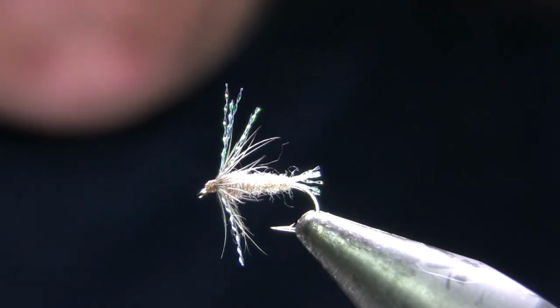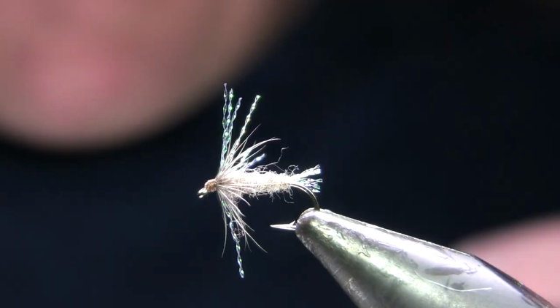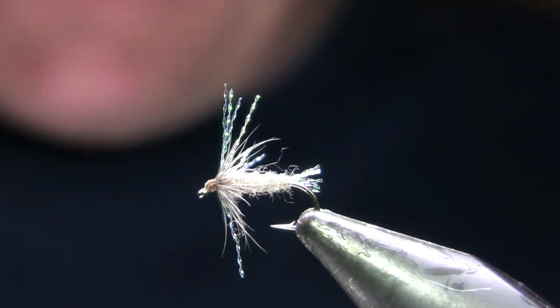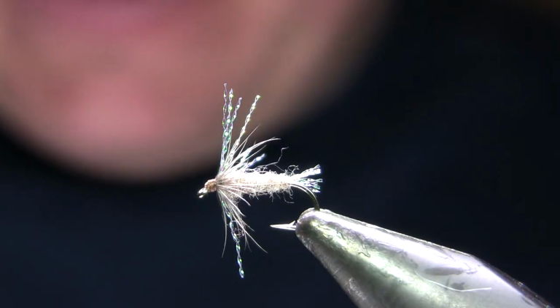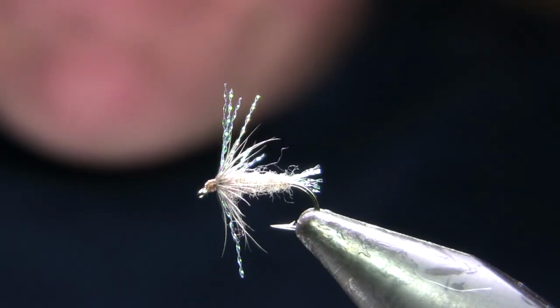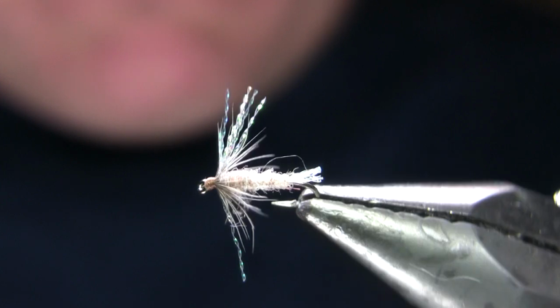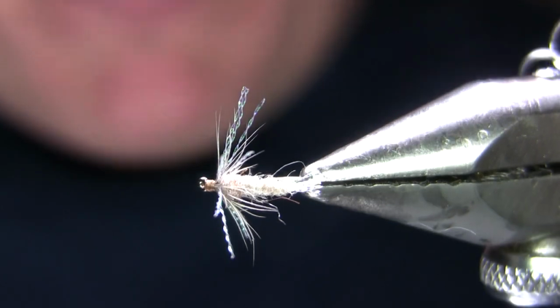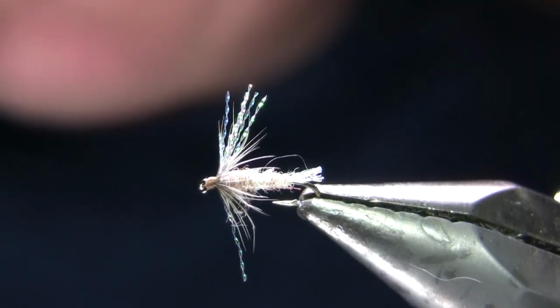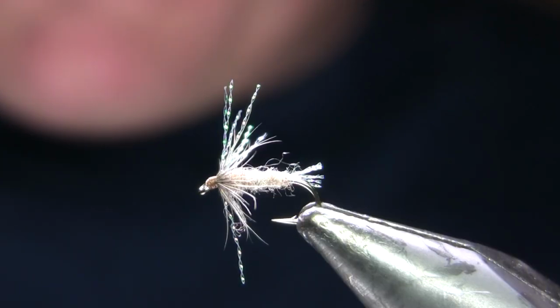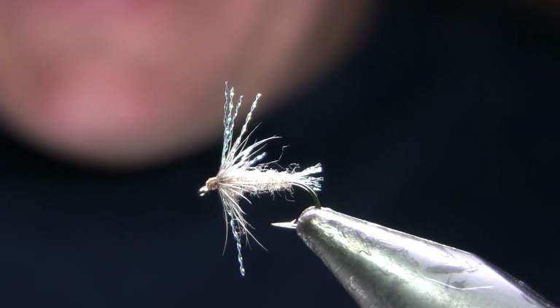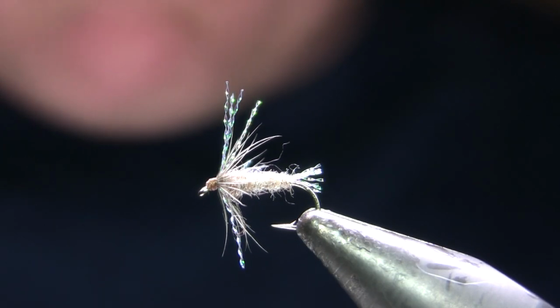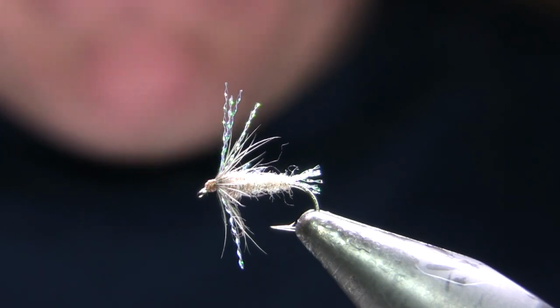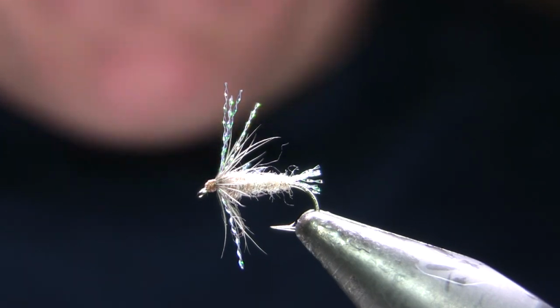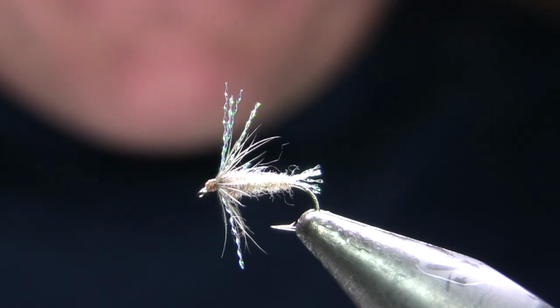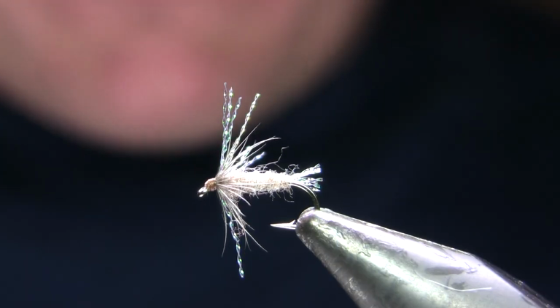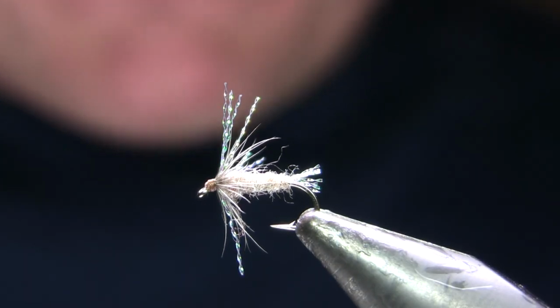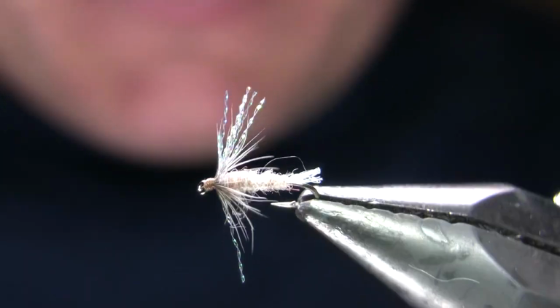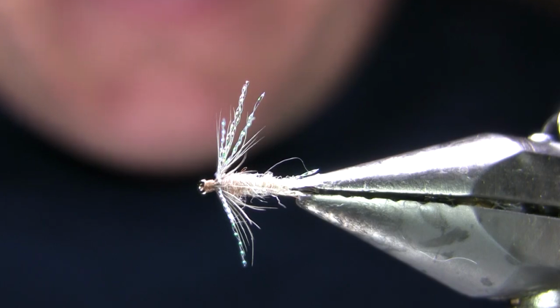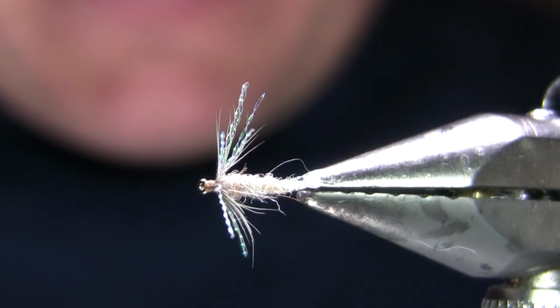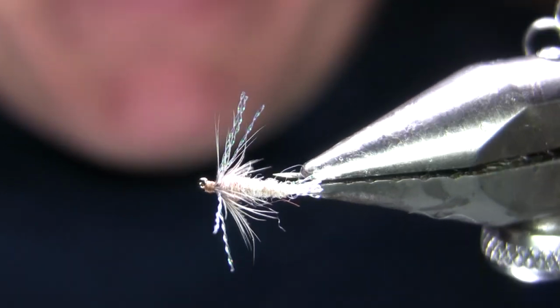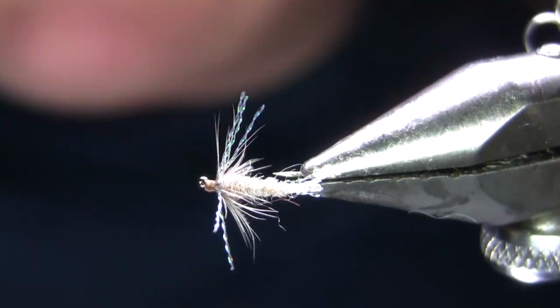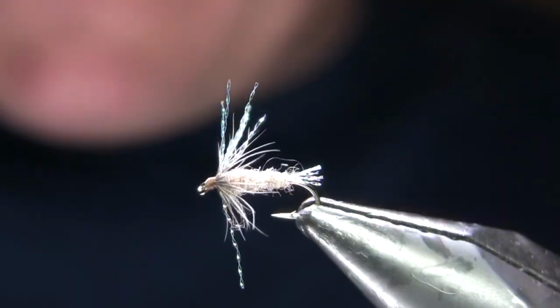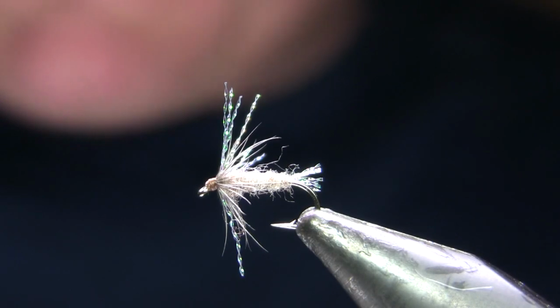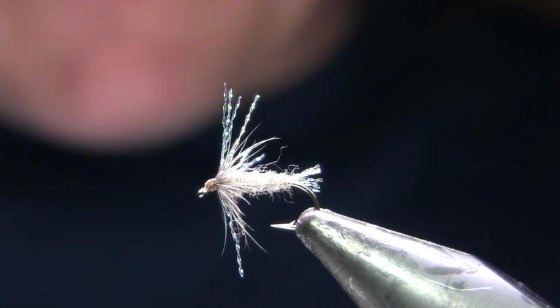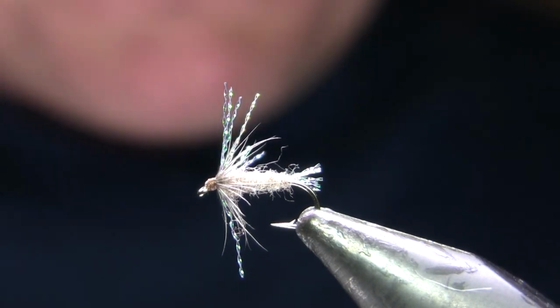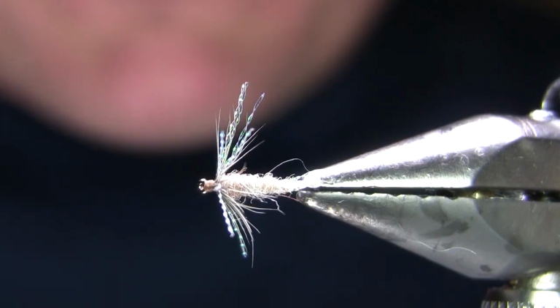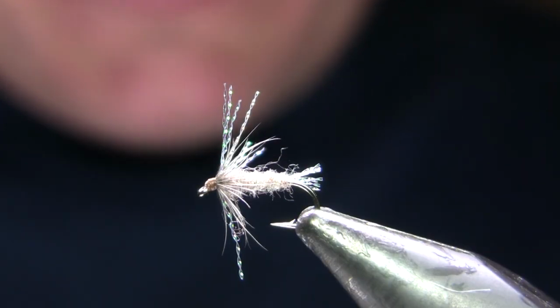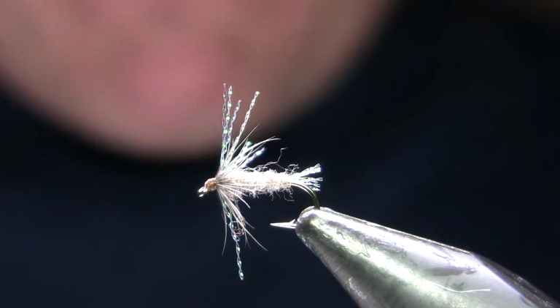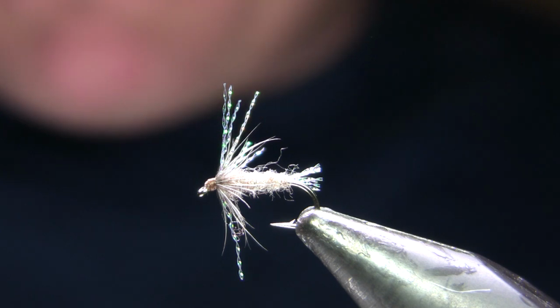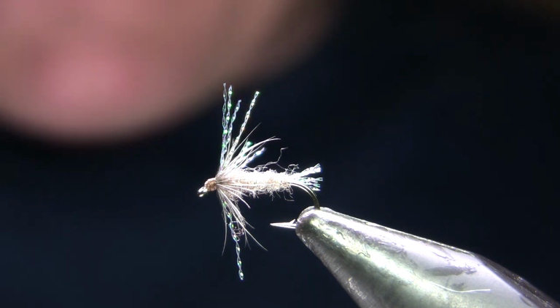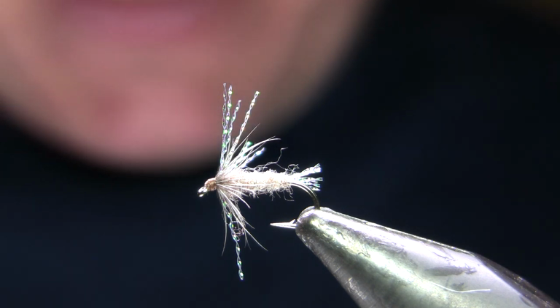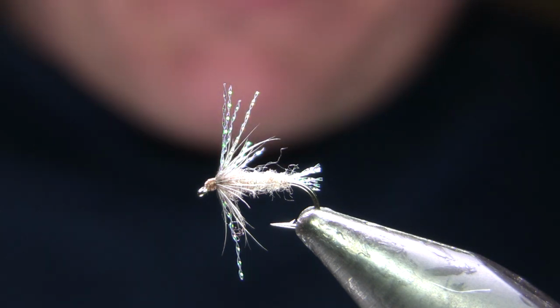The other three being a Palmer CDC Nectopsyche caddis, which you'll also find on Facebook or YouTube, then my Glass Head Soft Tackle Pheasant Tail, again also on YouTube, and then a White Miller Soft Tackle, again also on YouTube.